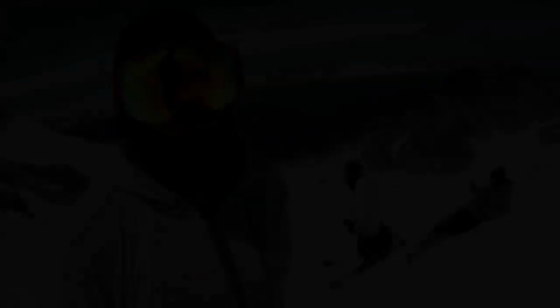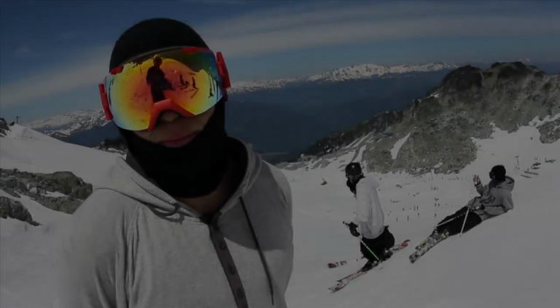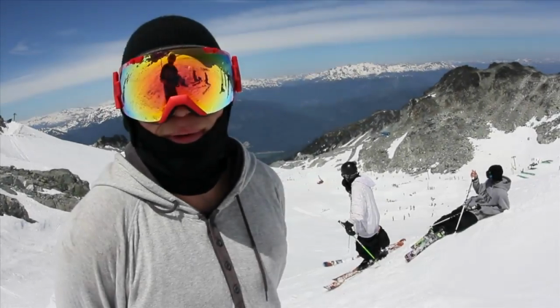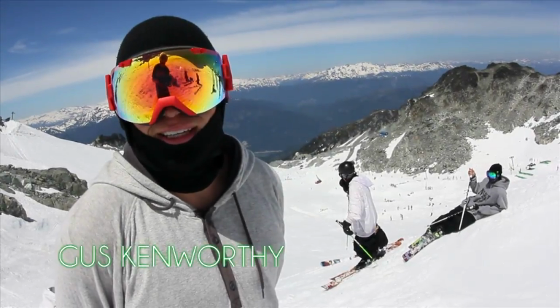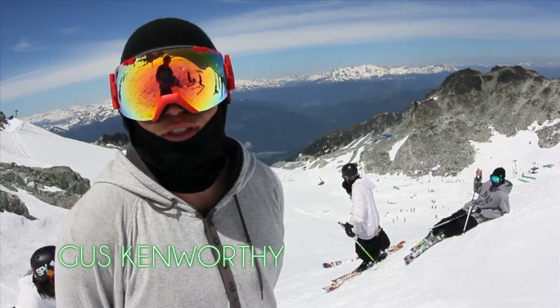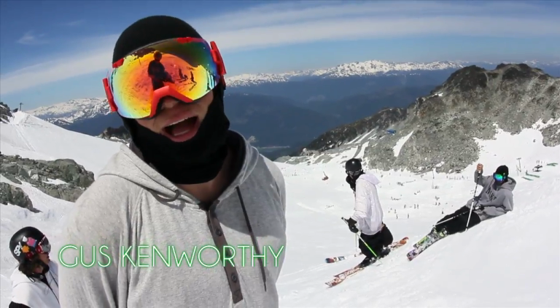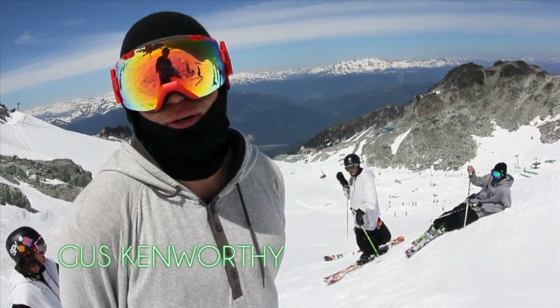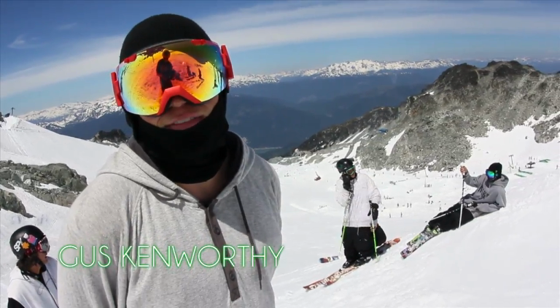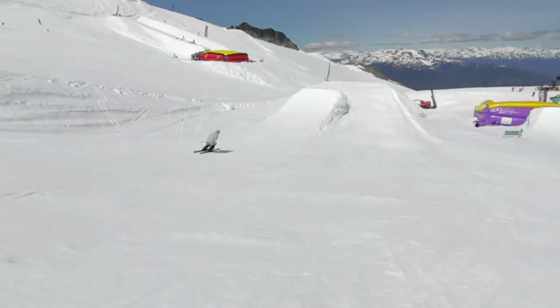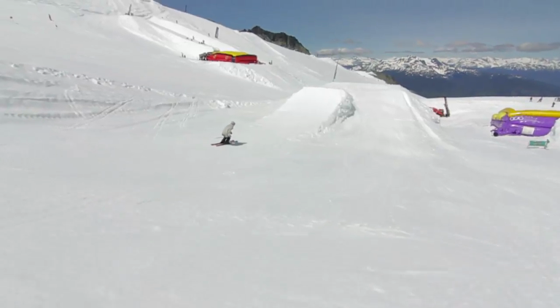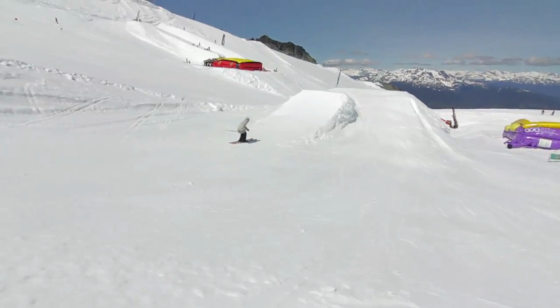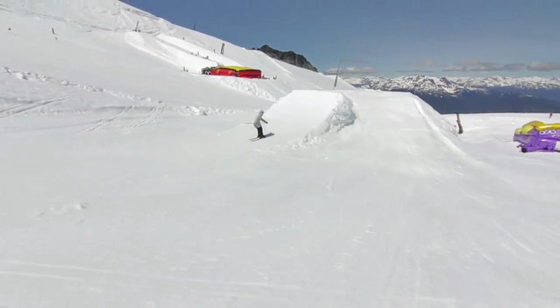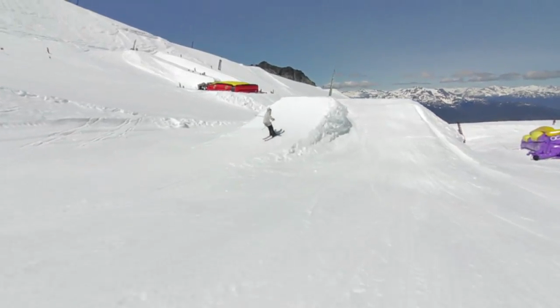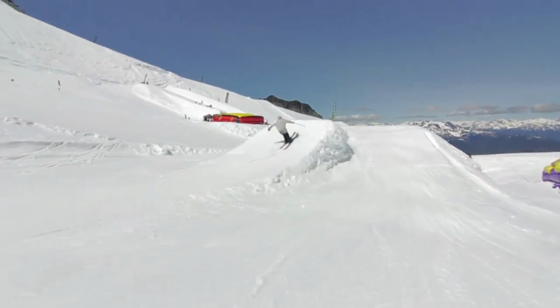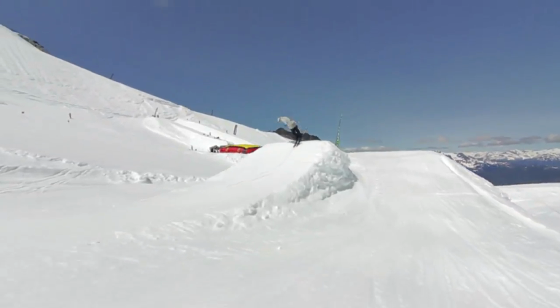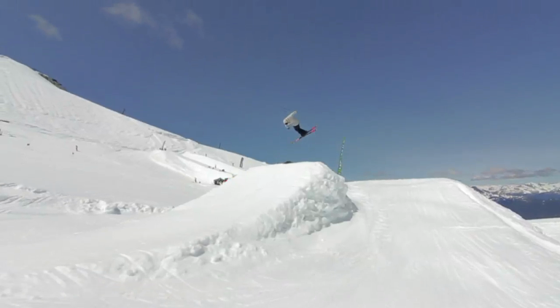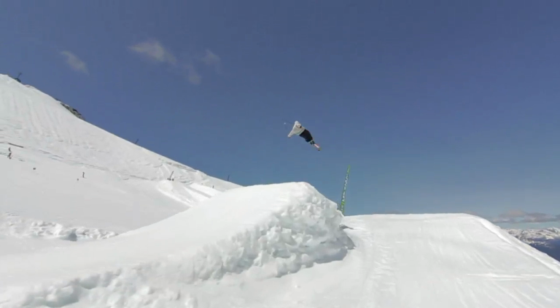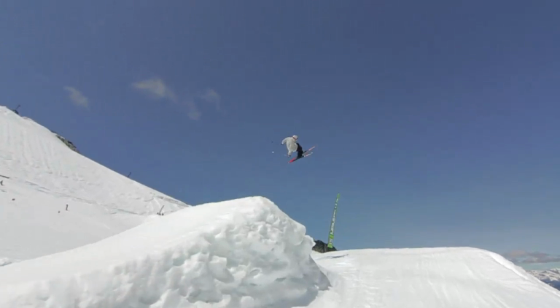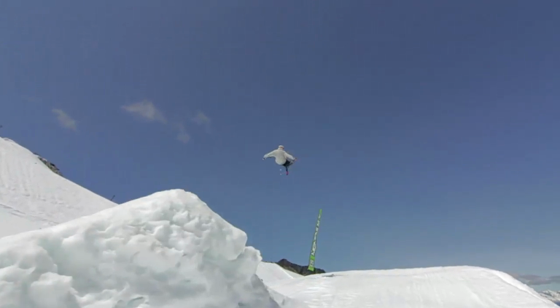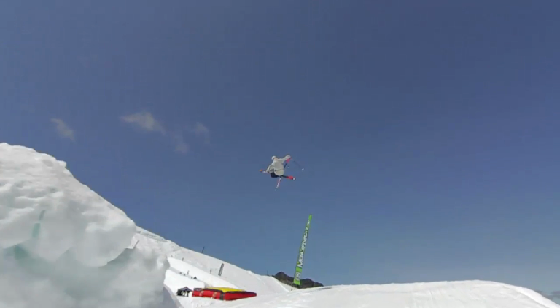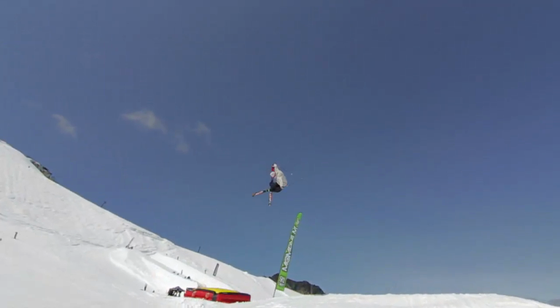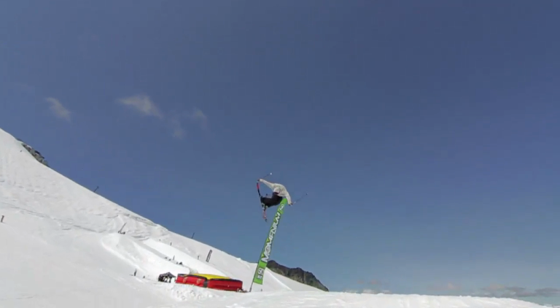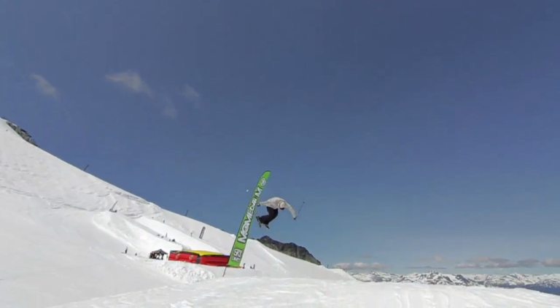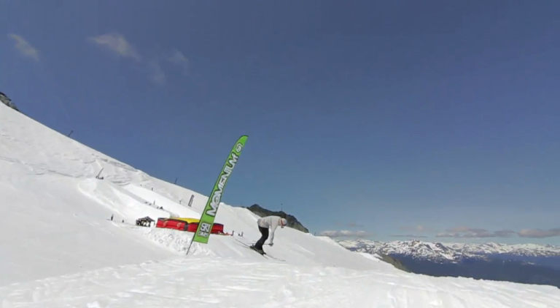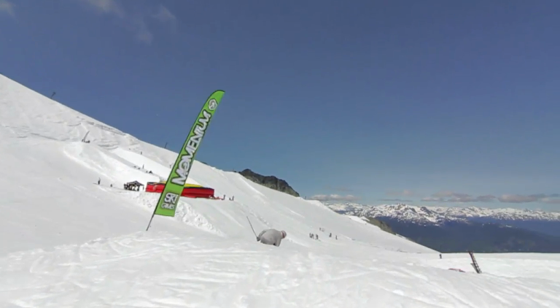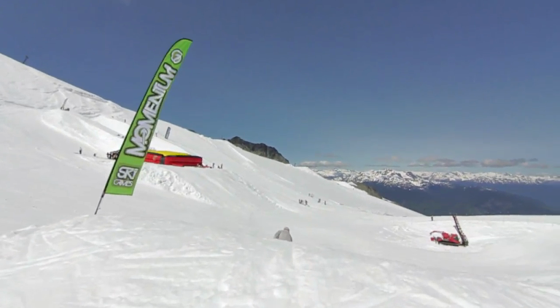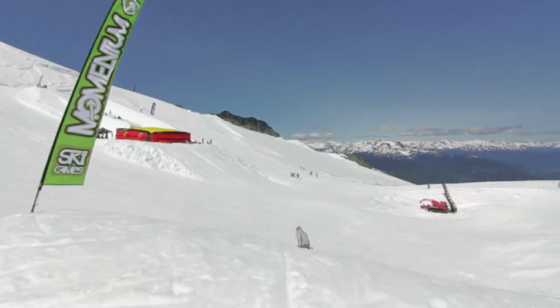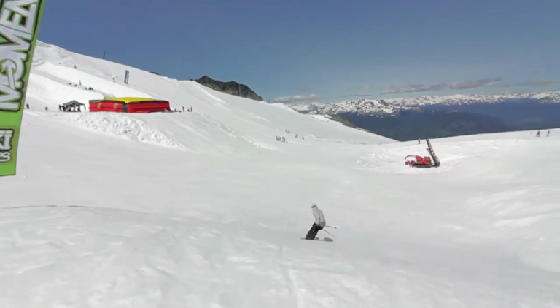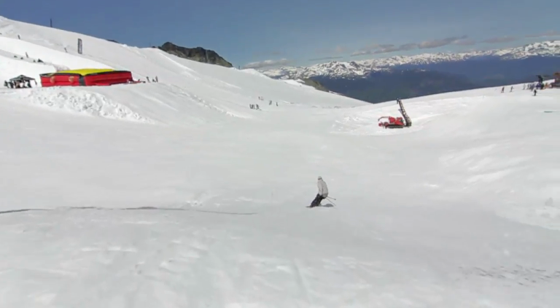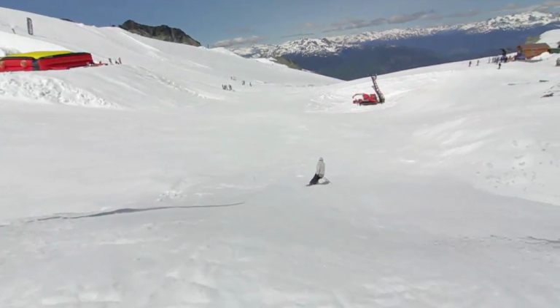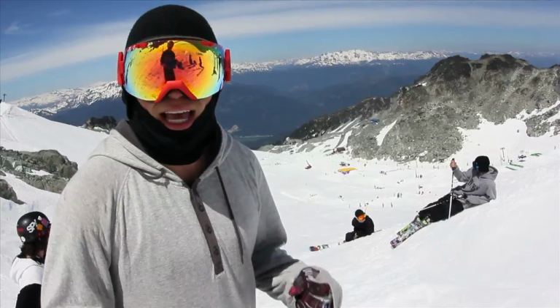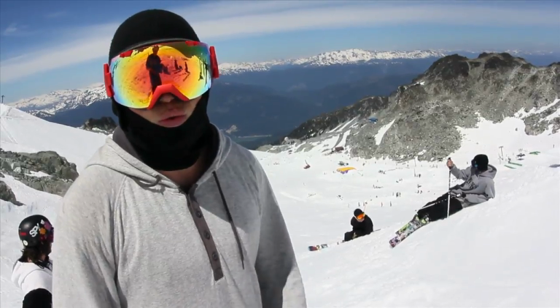I am here at Momentum Ski Camps to show you how to do a cork 7. Go in with a lot of shin pressure — you want your shins really pushed against the tongues in your boot. Have that forward pressure, and that's going to make sure that when you're coming out of the cork, you come out forward and landing square.